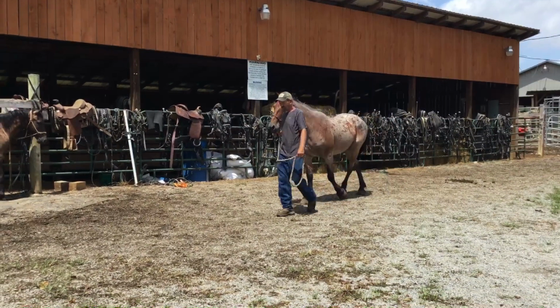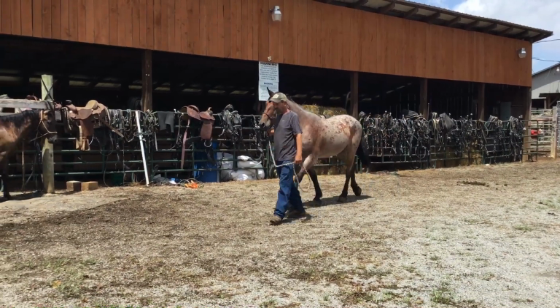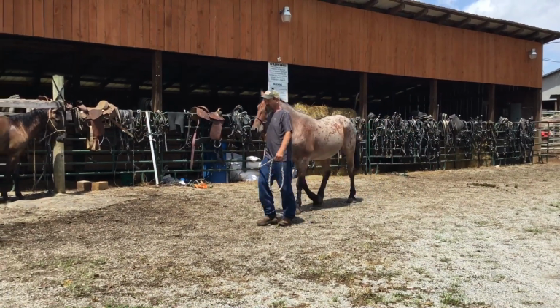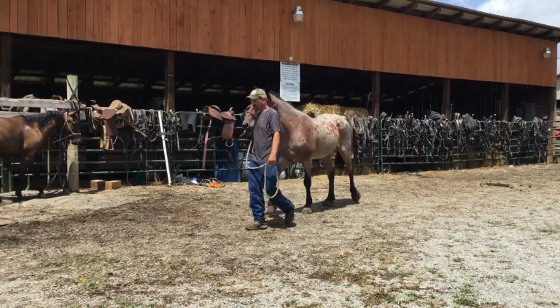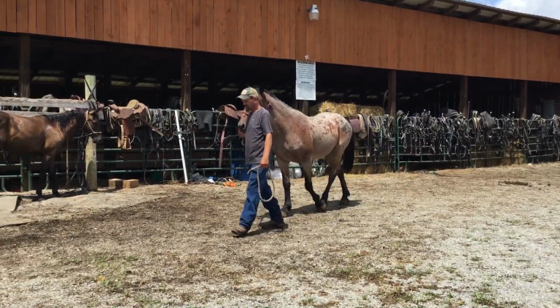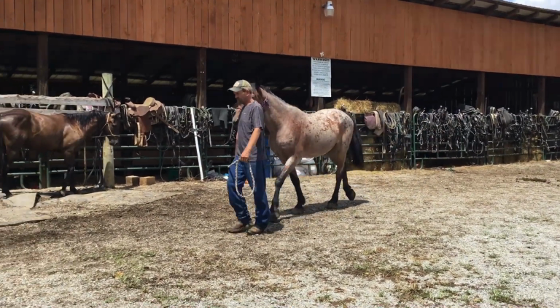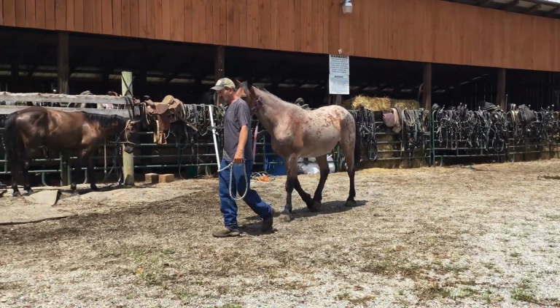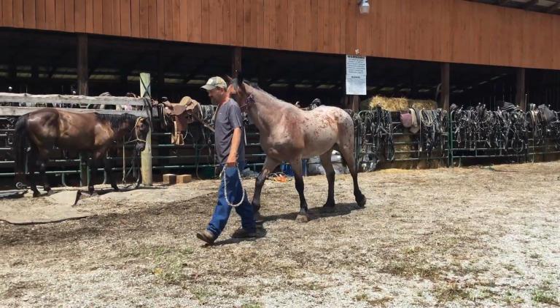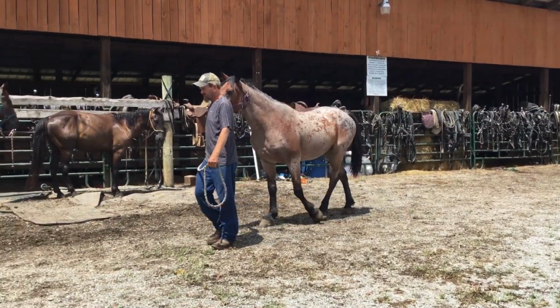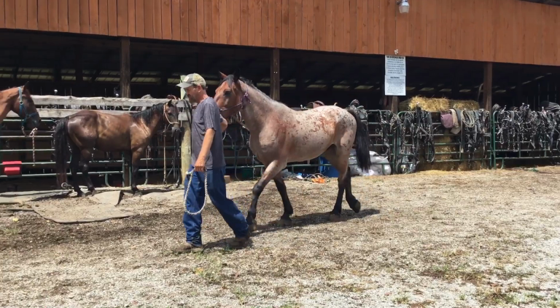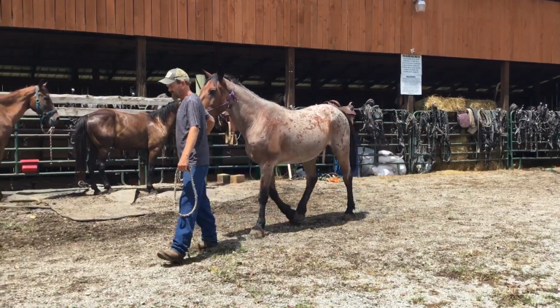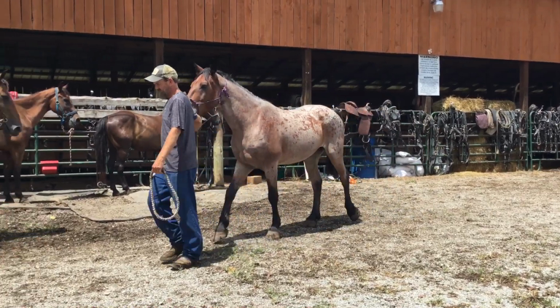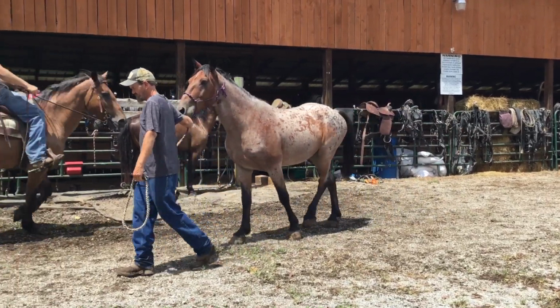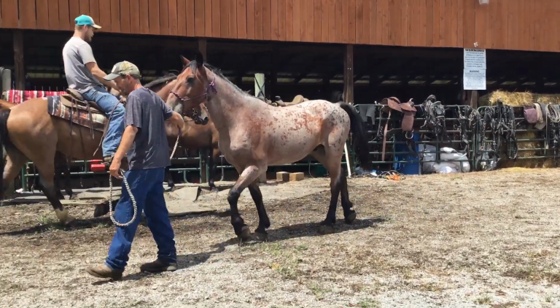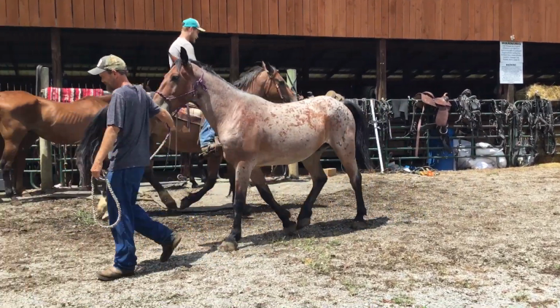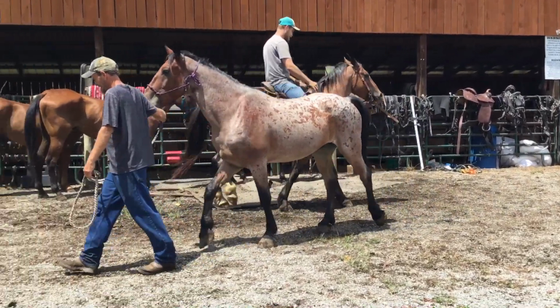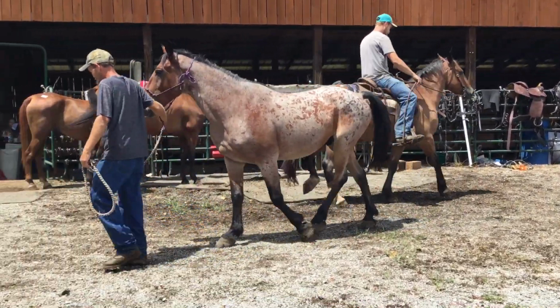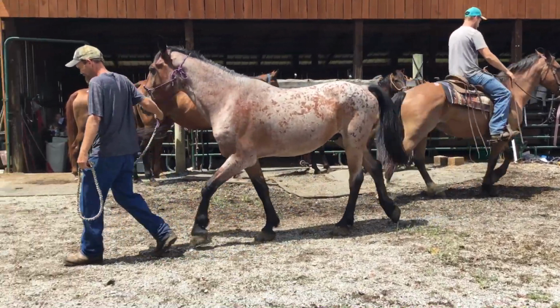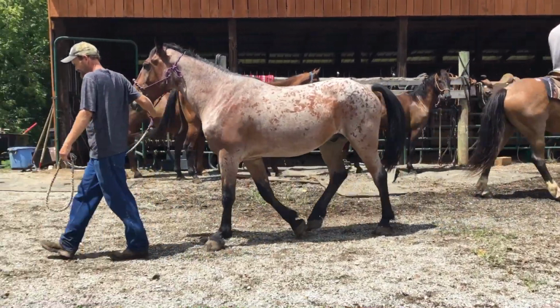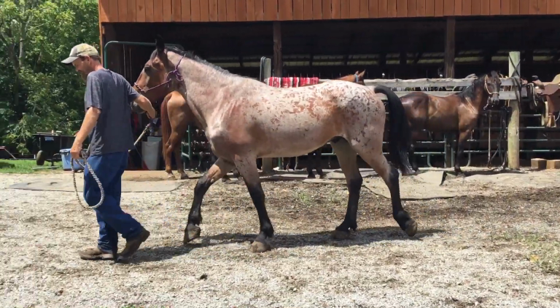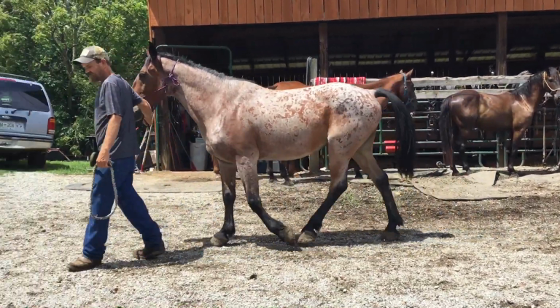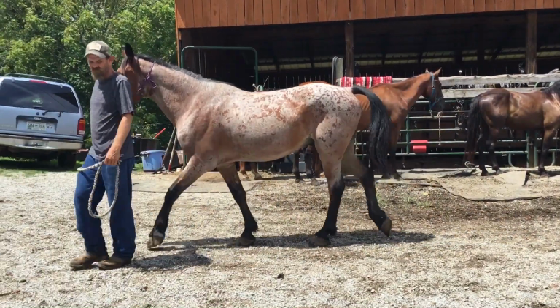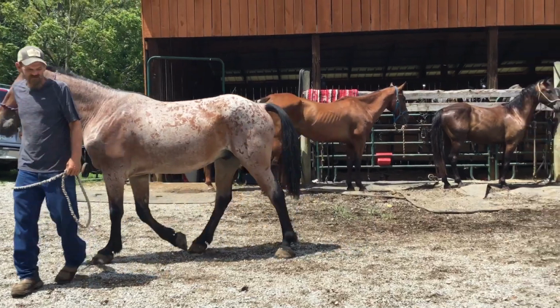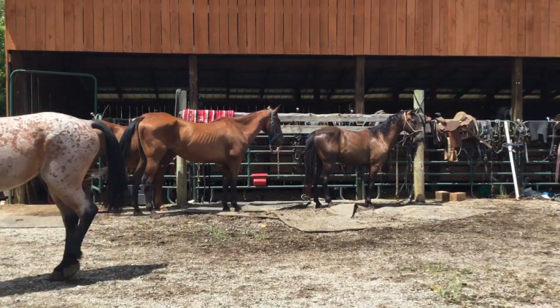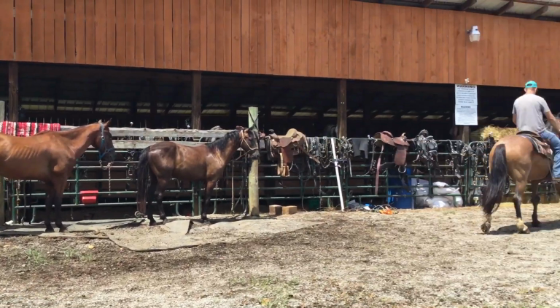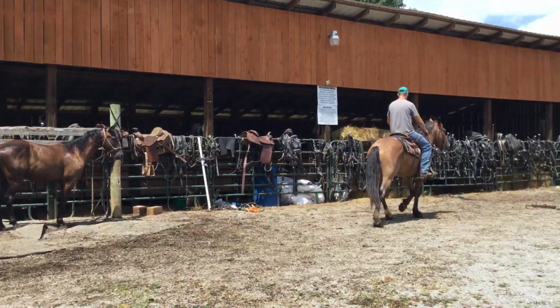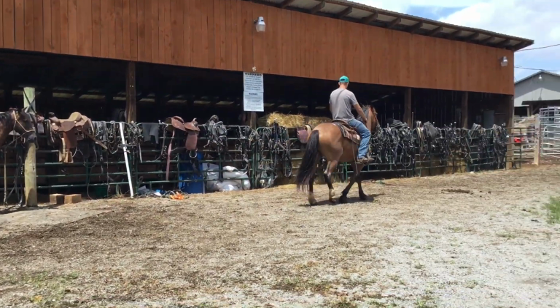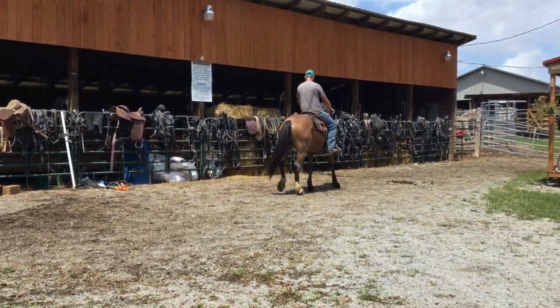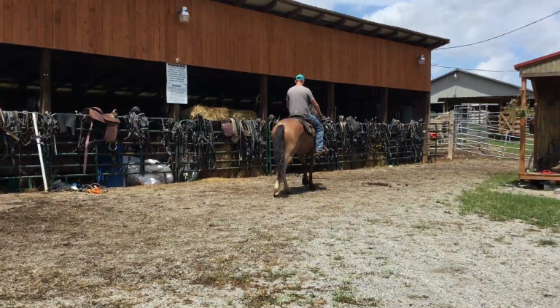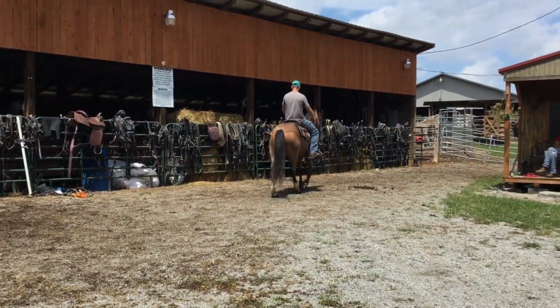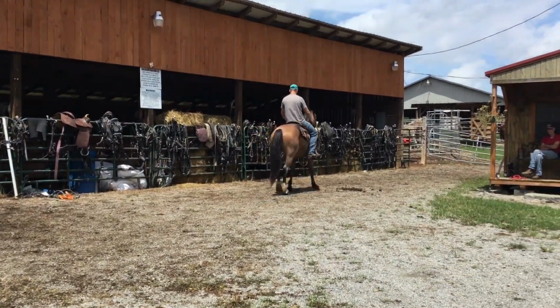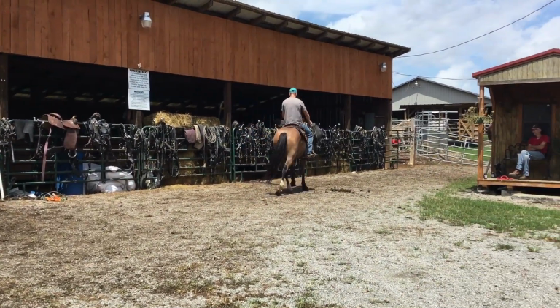The one he's leading will ride, but not real good. He ain't one you just want to saddle up and go to a Sunday meeting with — he'll have you cussing time you get there. The one Willie's riding rides pretty good.